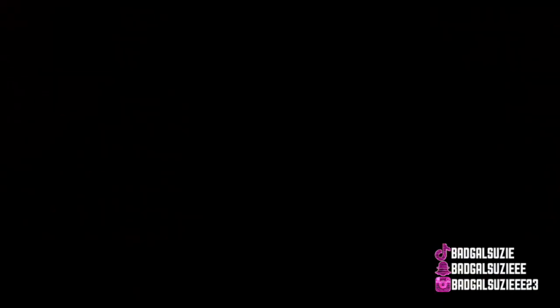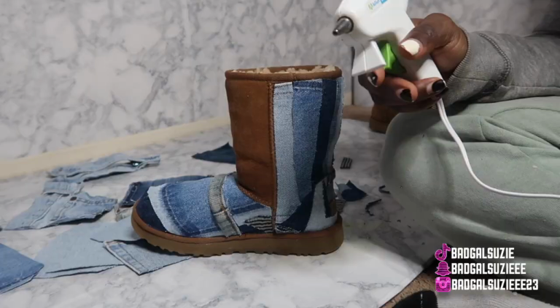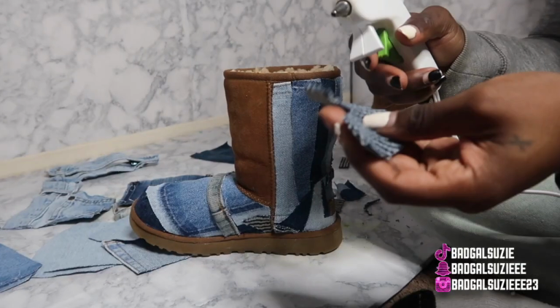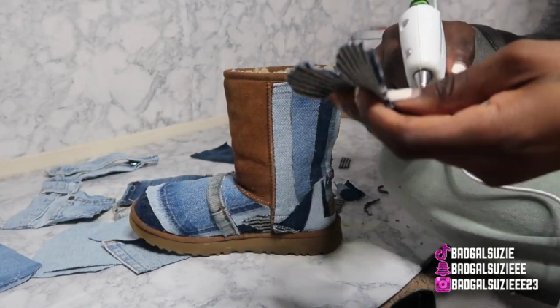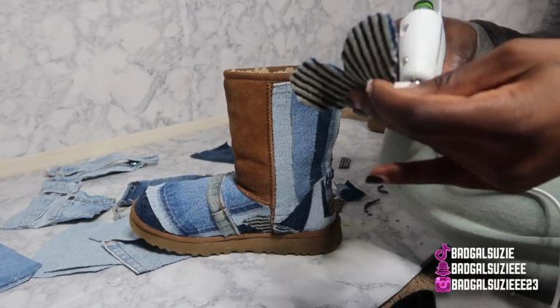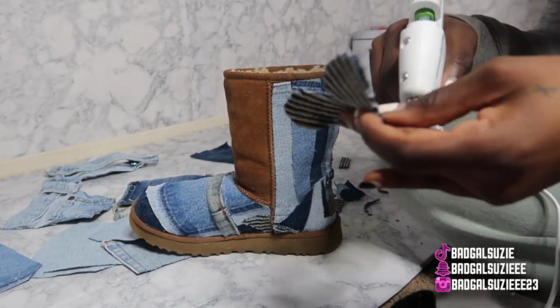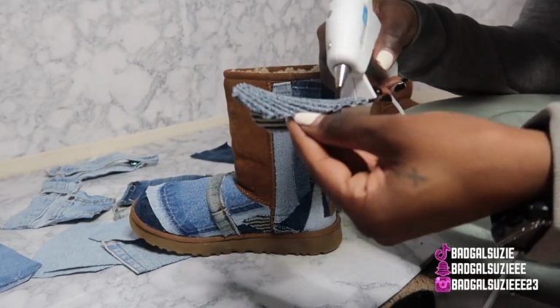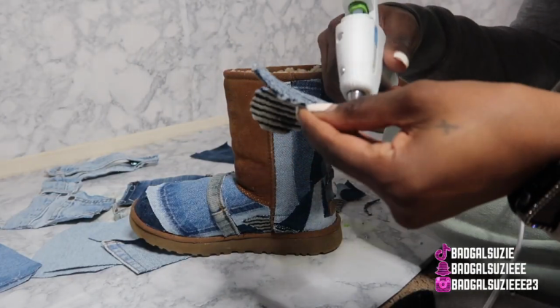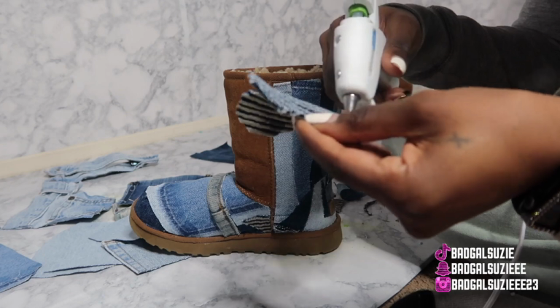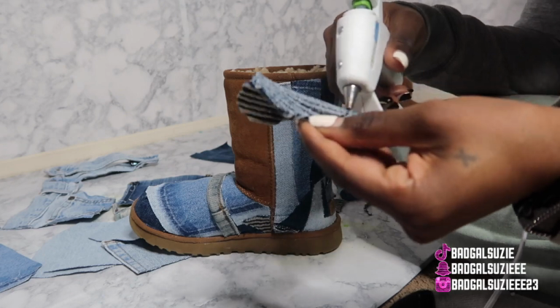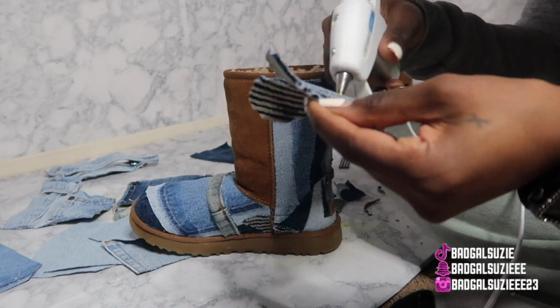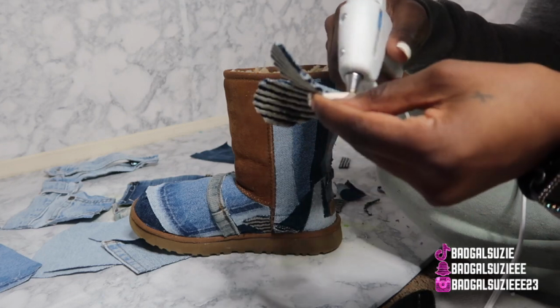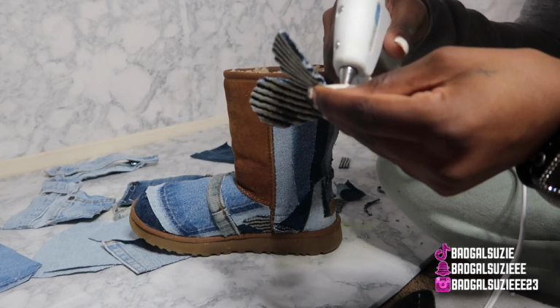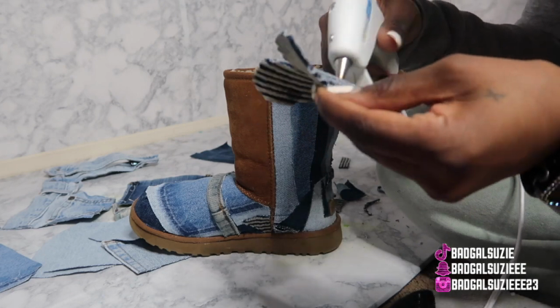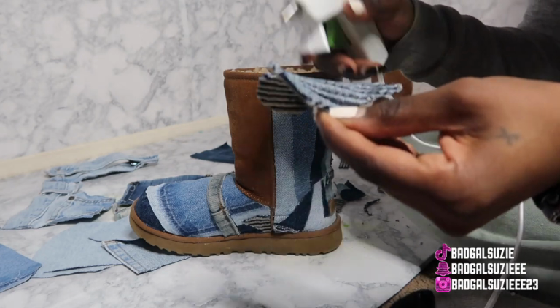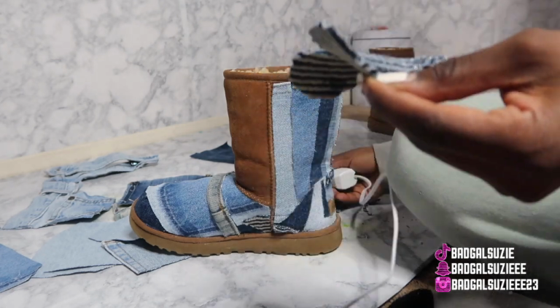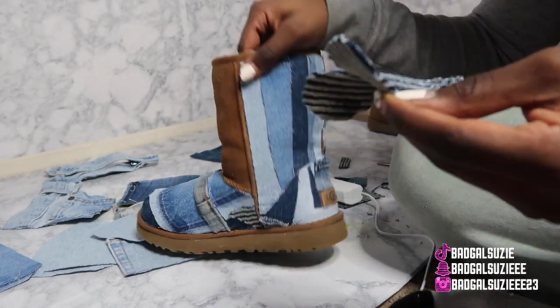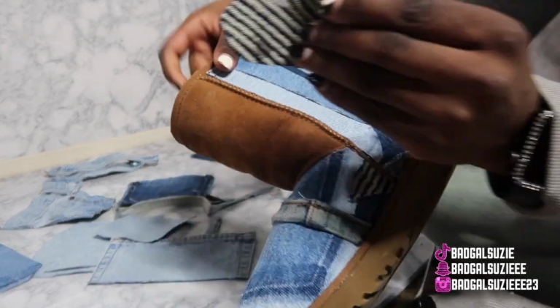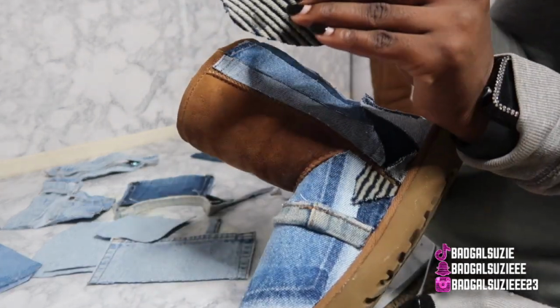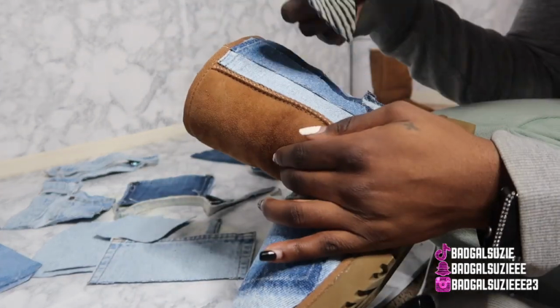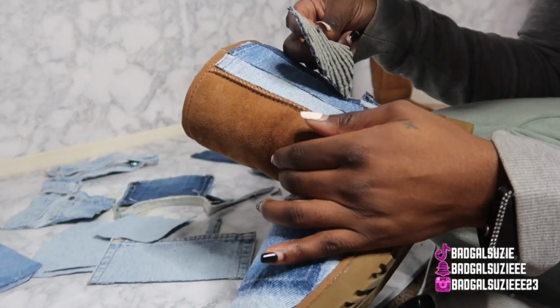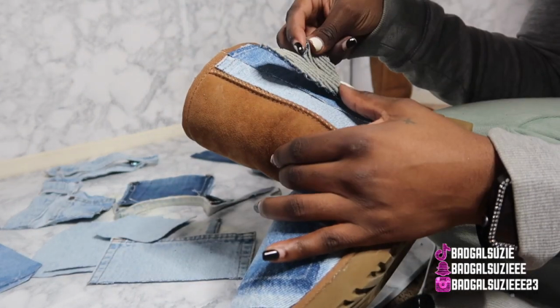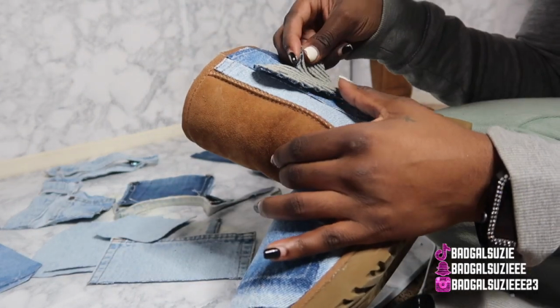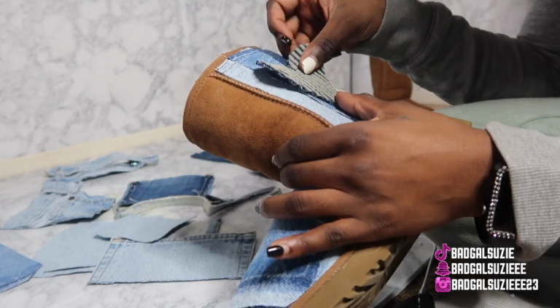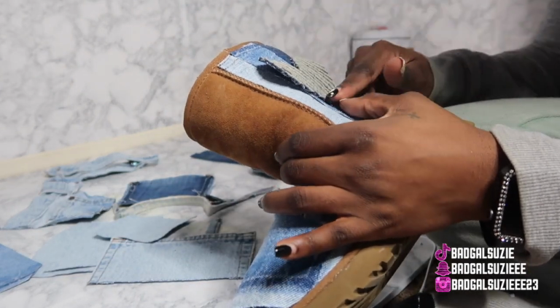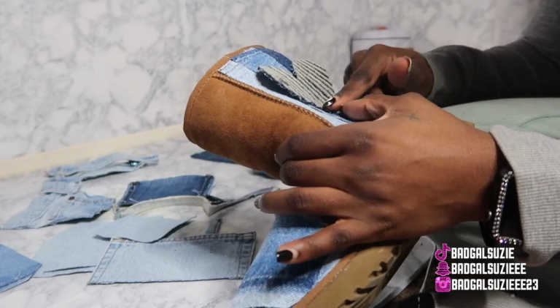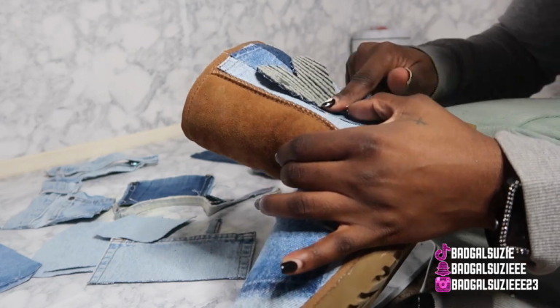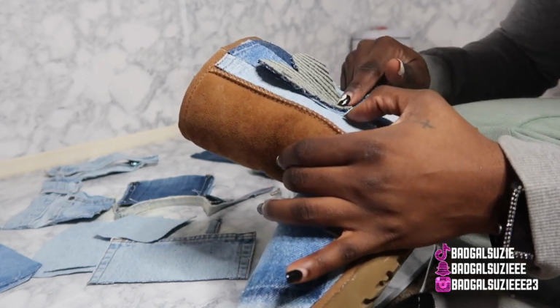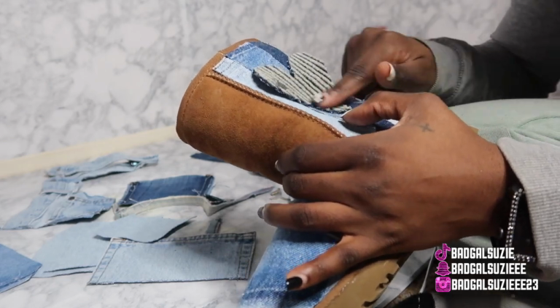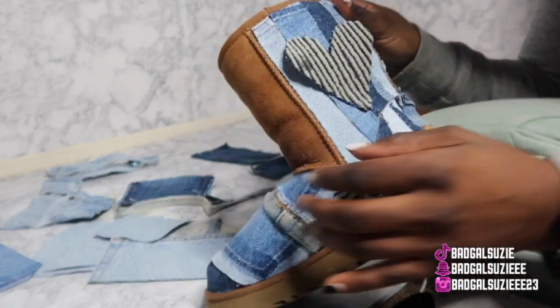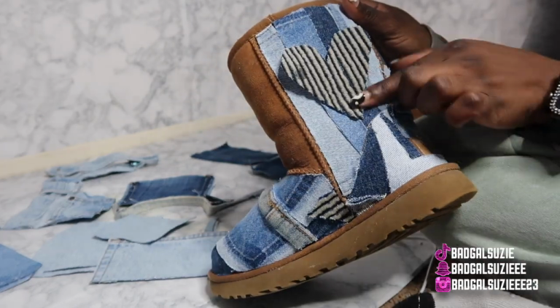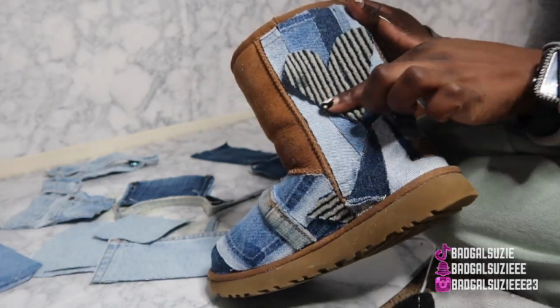I wanted to keep the brown in there because I'm gonna do a really cute brown outfit with this. Make sure y'all follow me on my Instagram so y'all can see how I style these babies. But anywho, I love this little heart that I cut out.